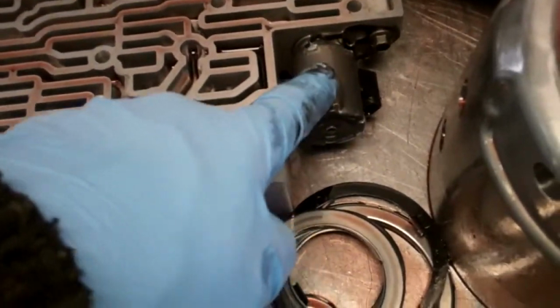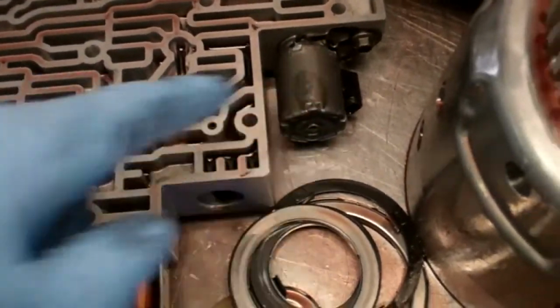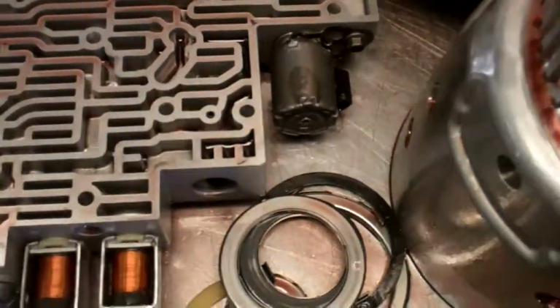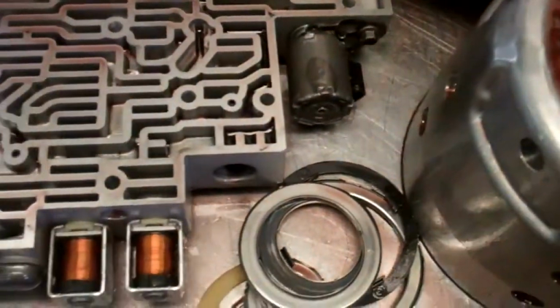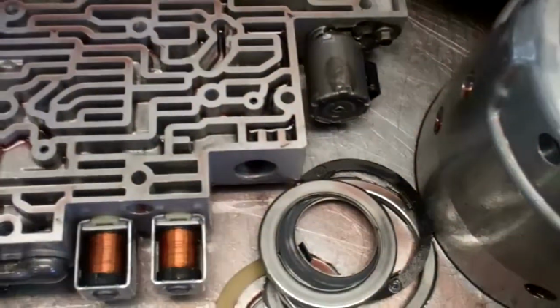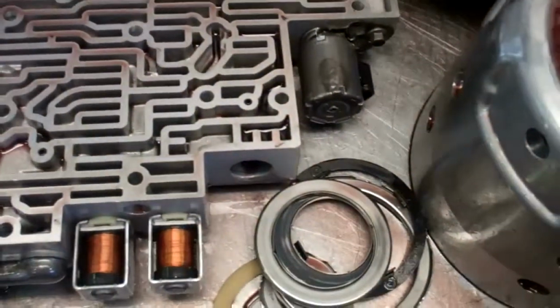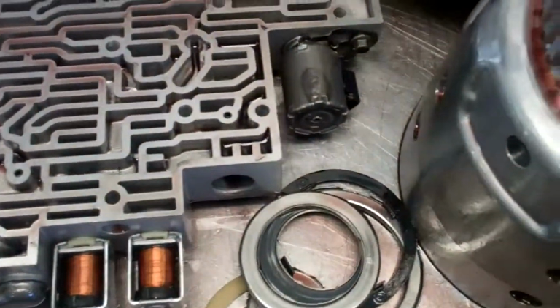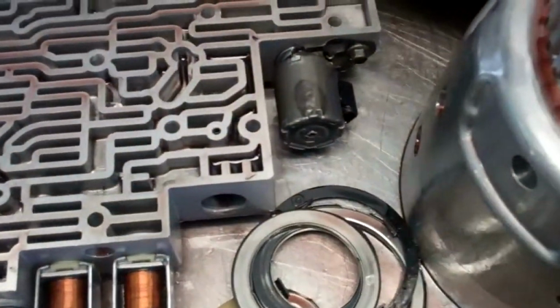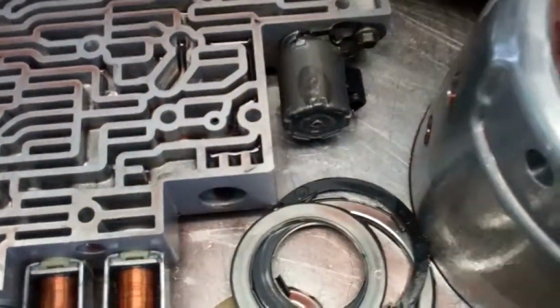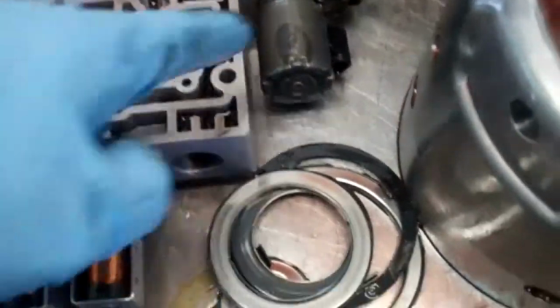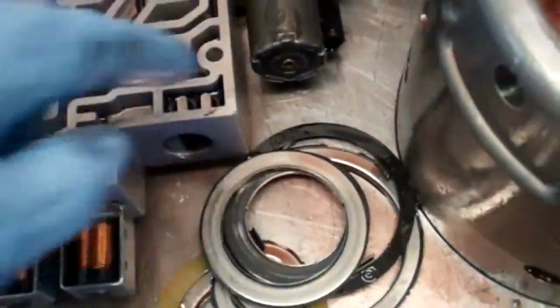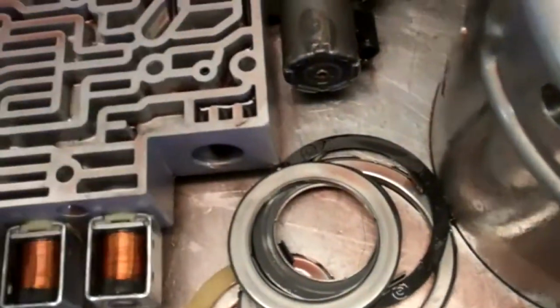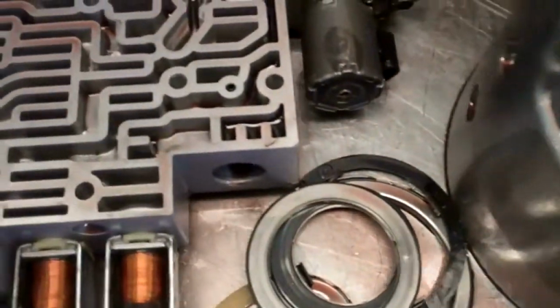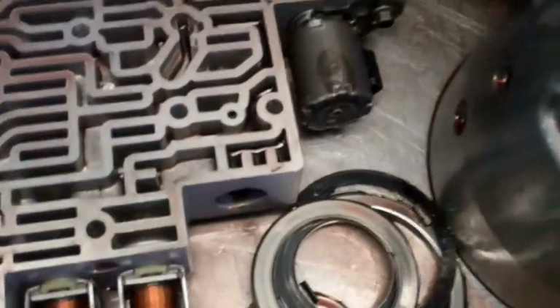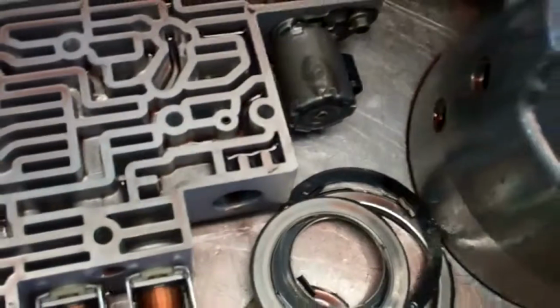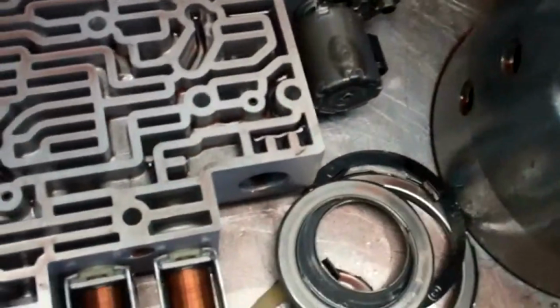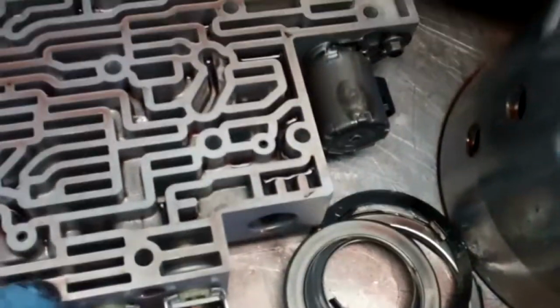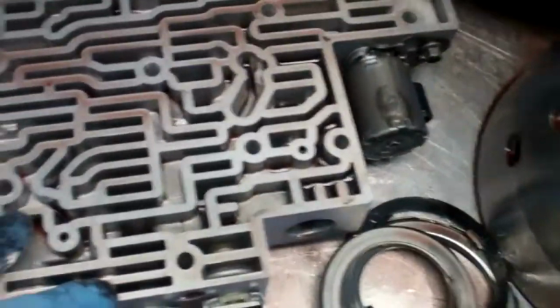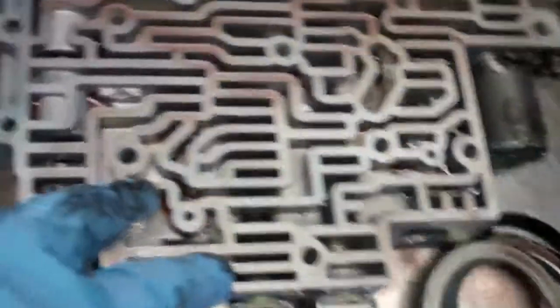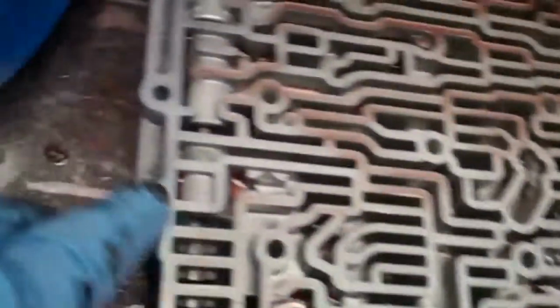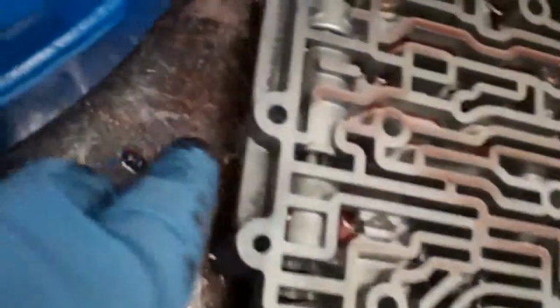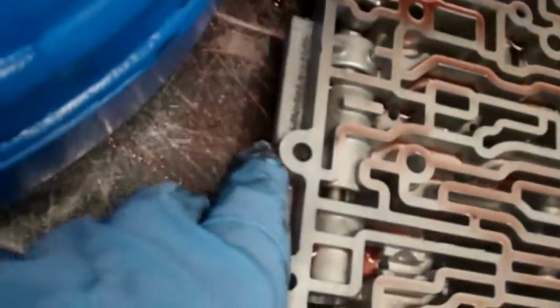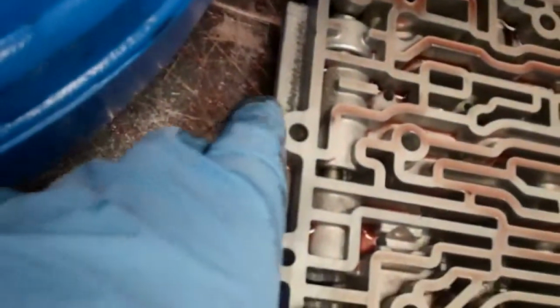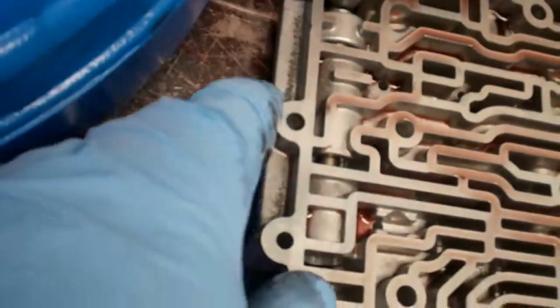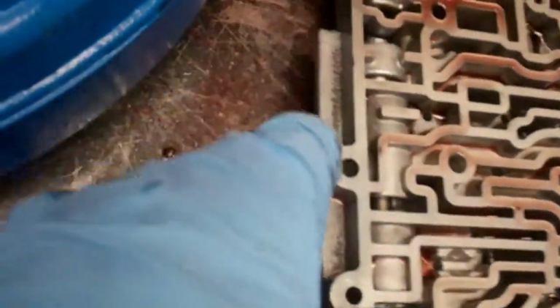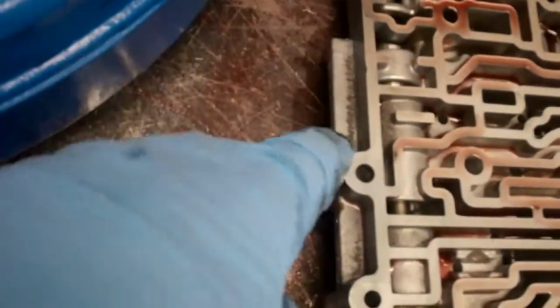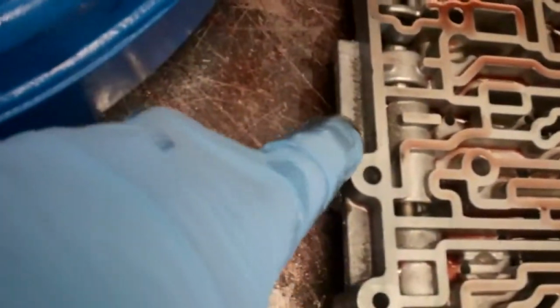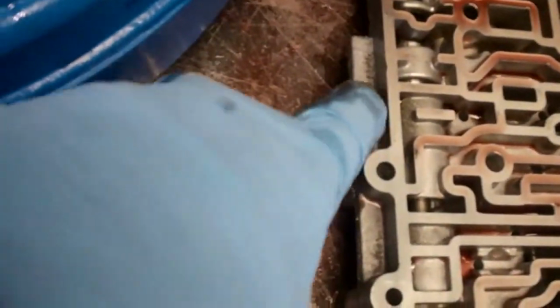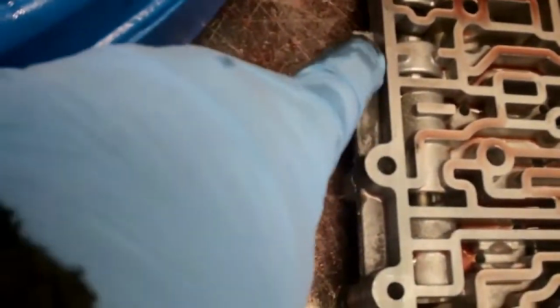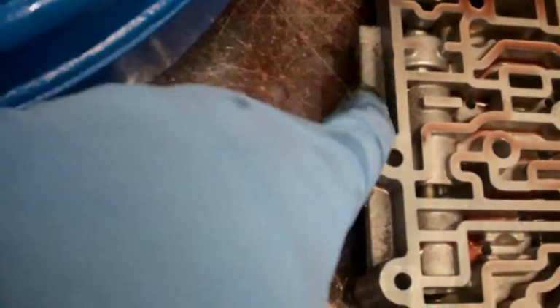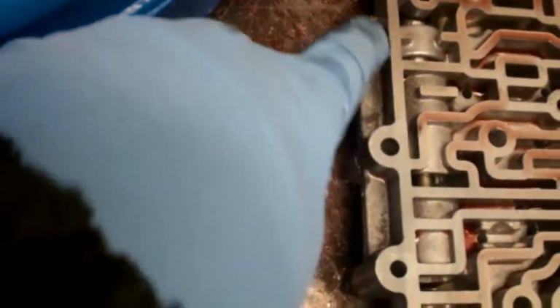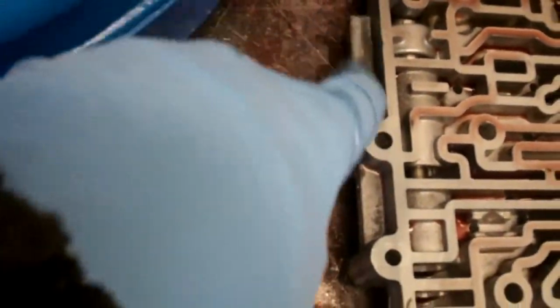That works electromagnetically — it absorbs metal, which clings to it. You can see there's even some metal buildup along here, along this edge.